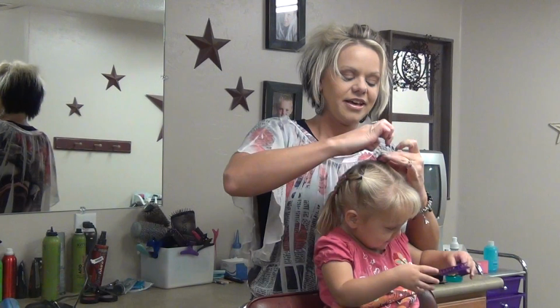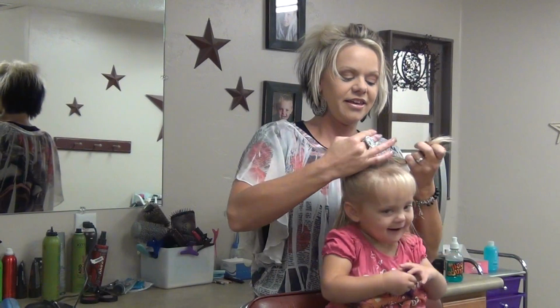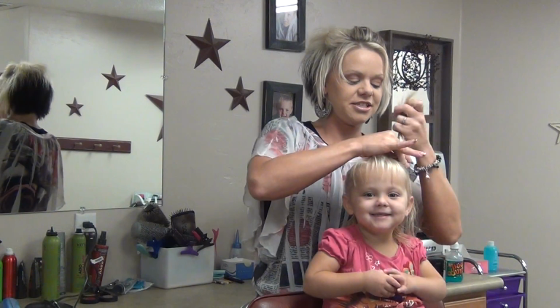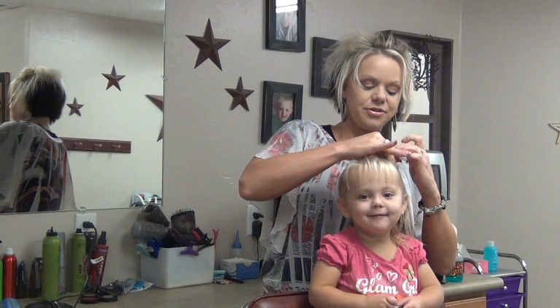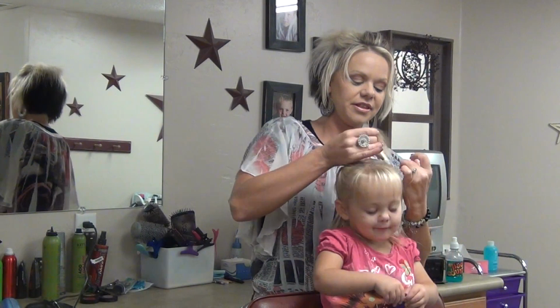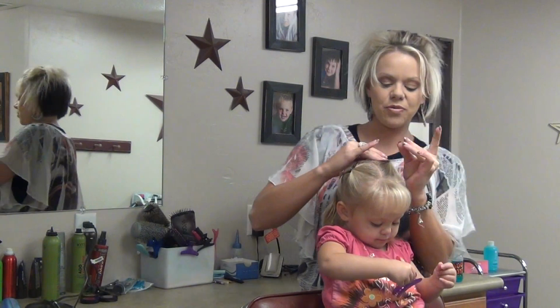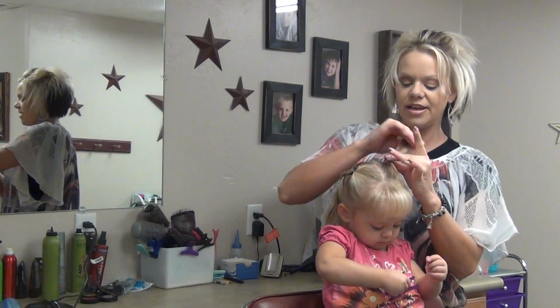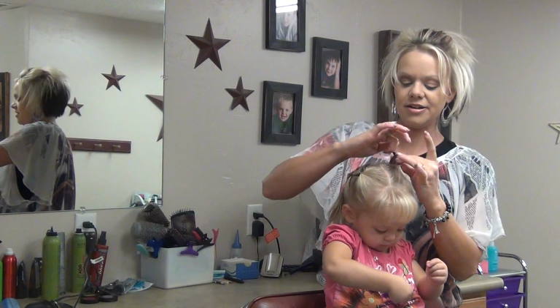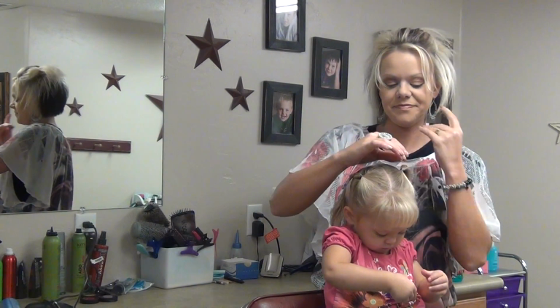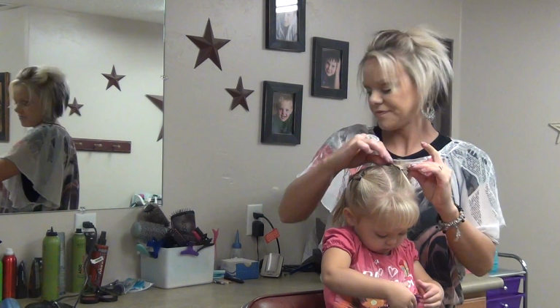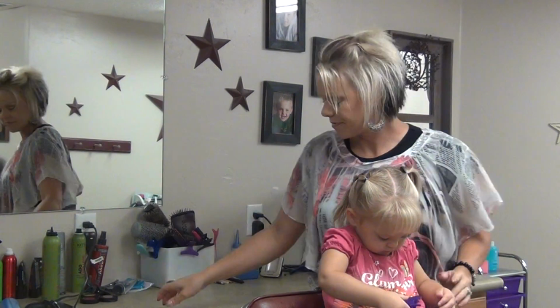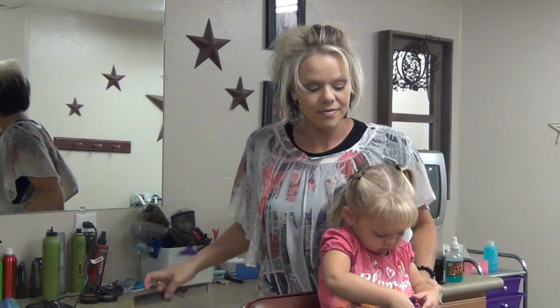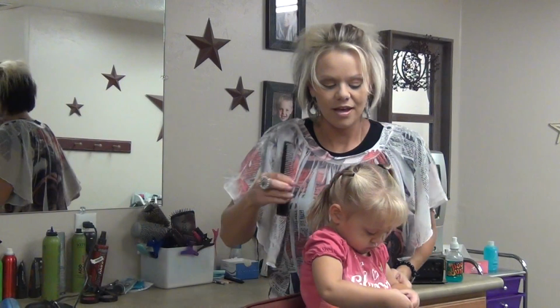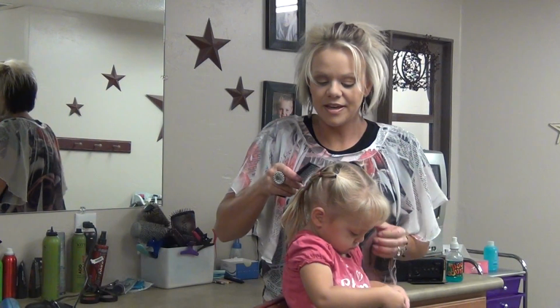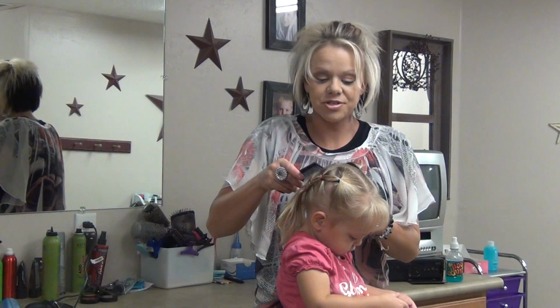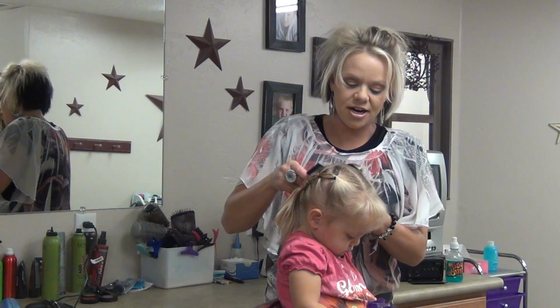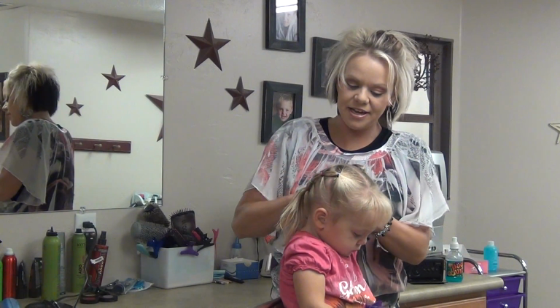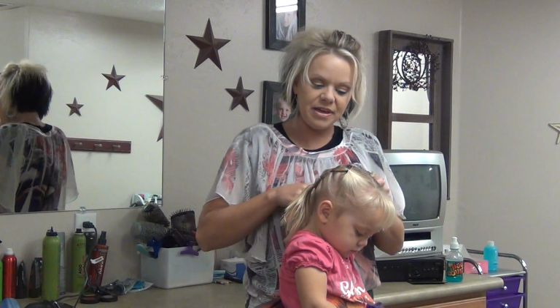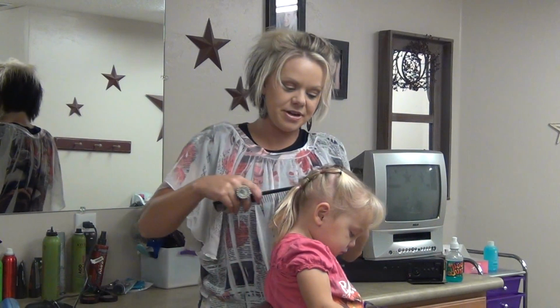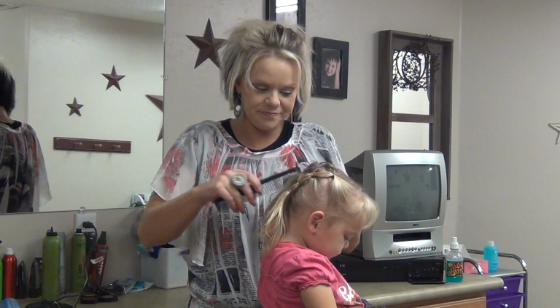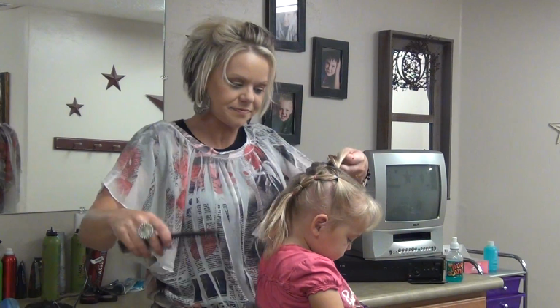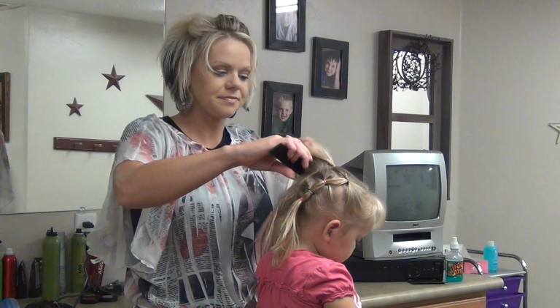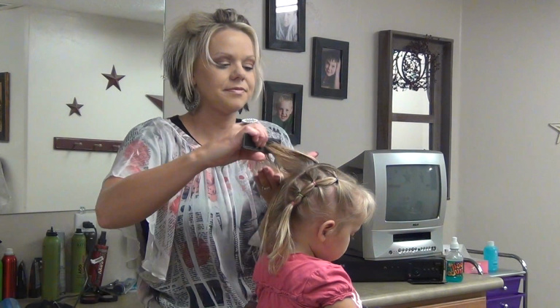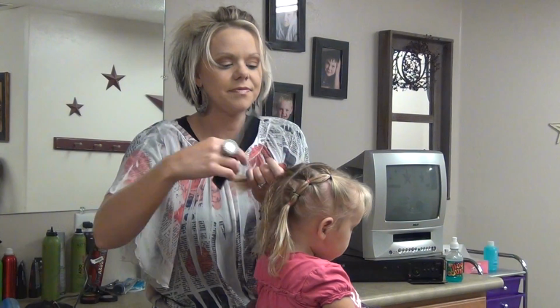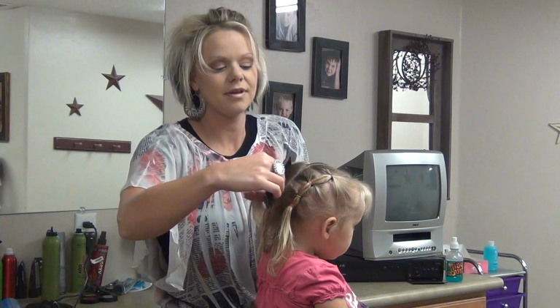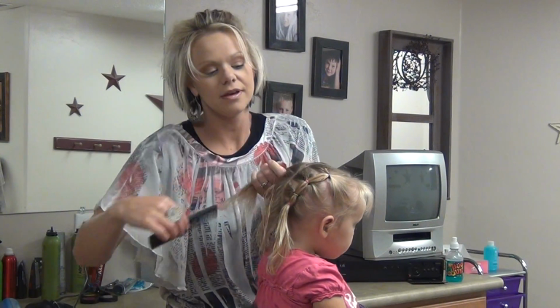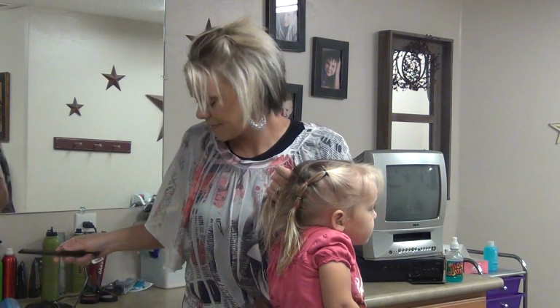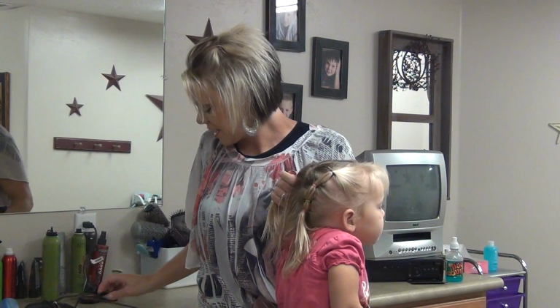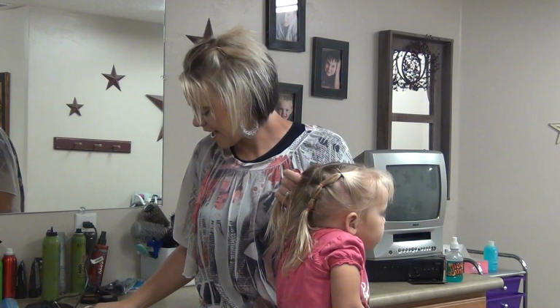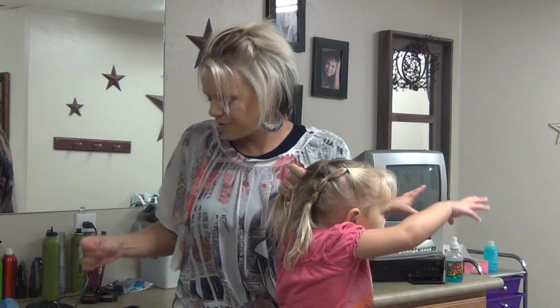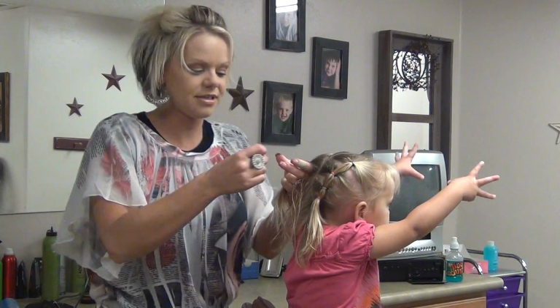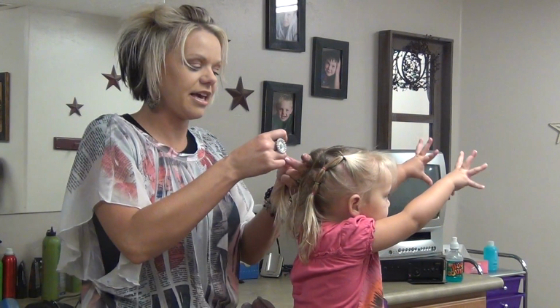Then just do the little ponytail here. Then just come straight across again from the other one, and add those together.